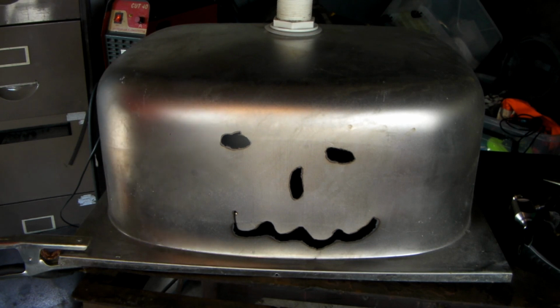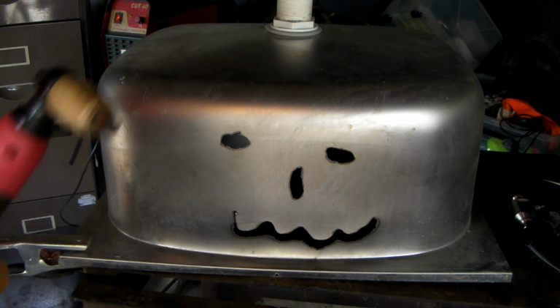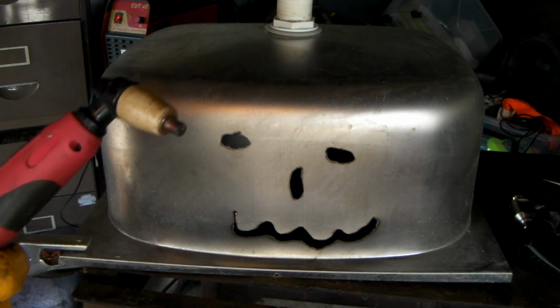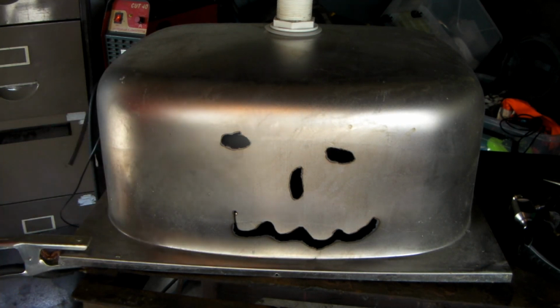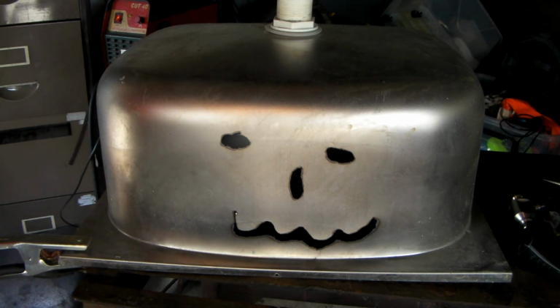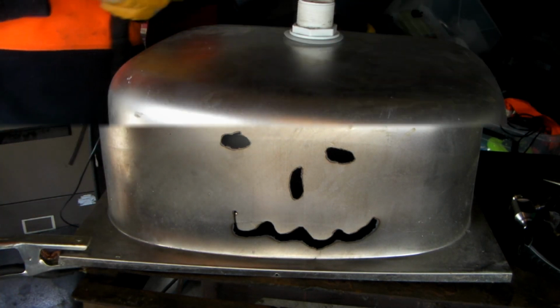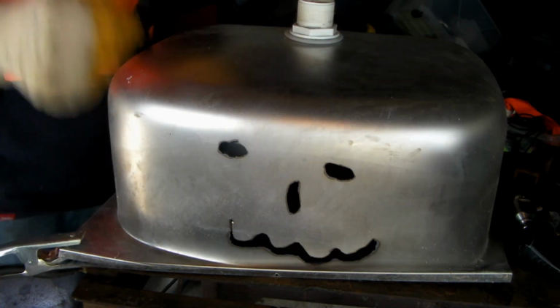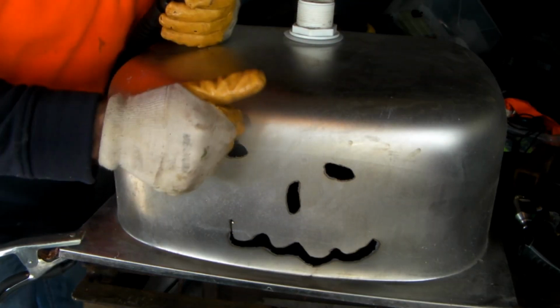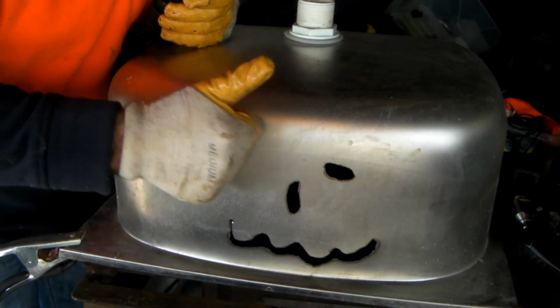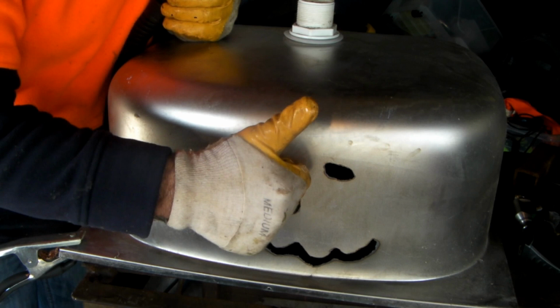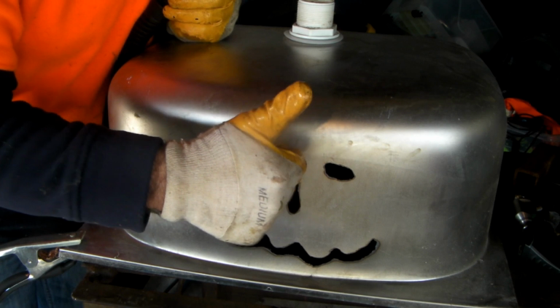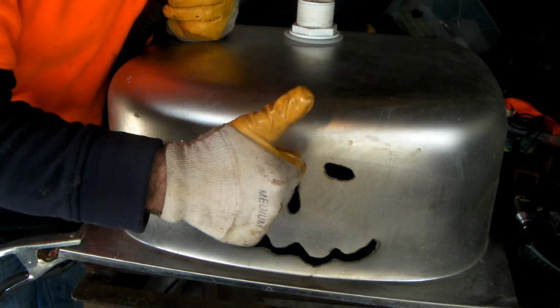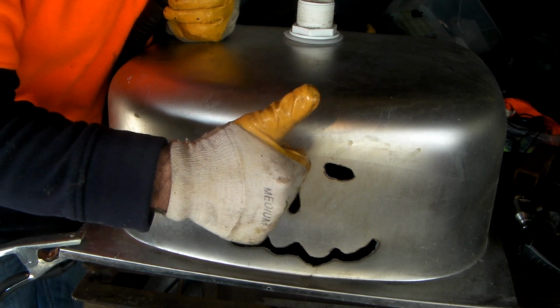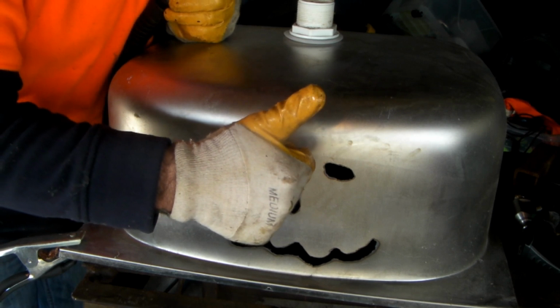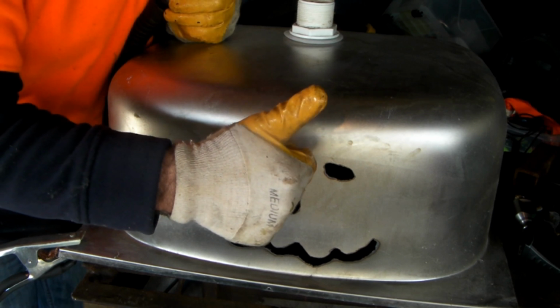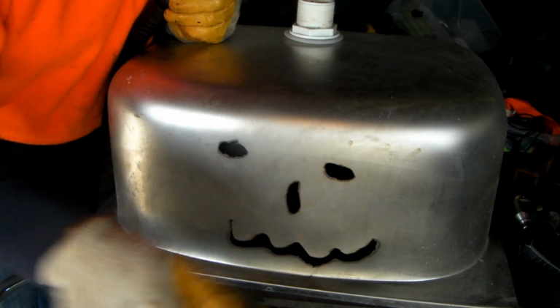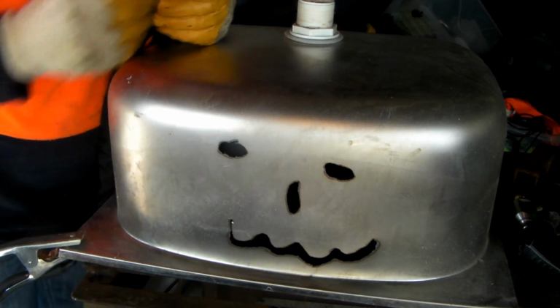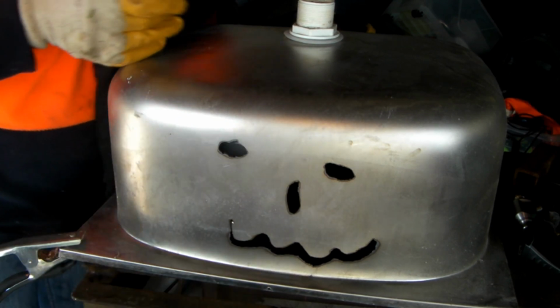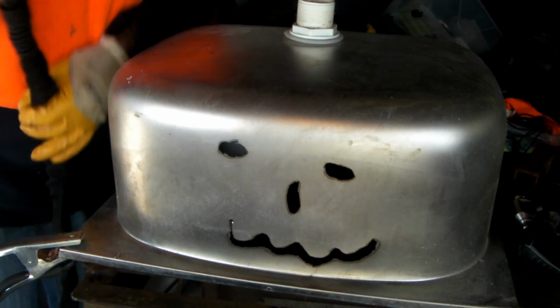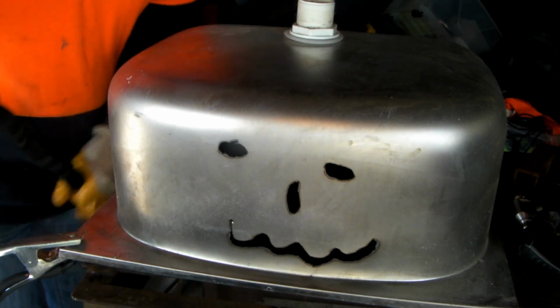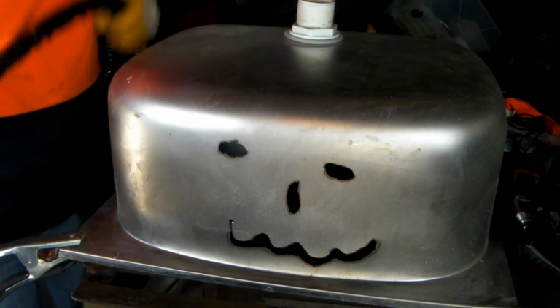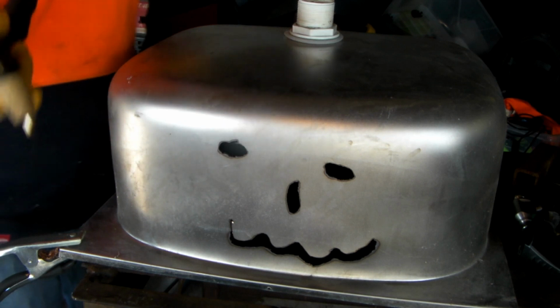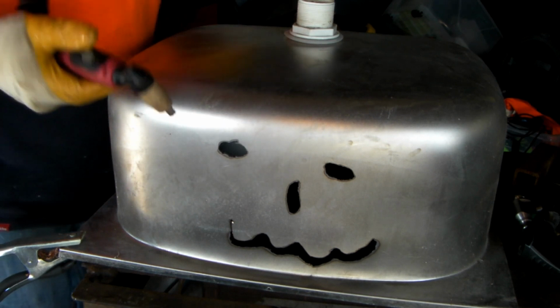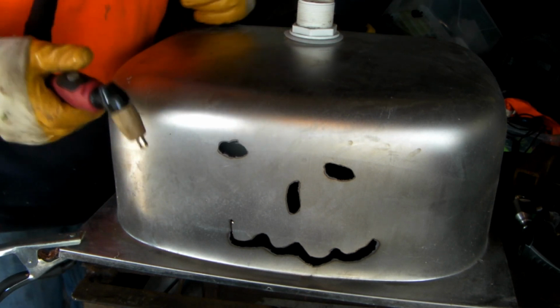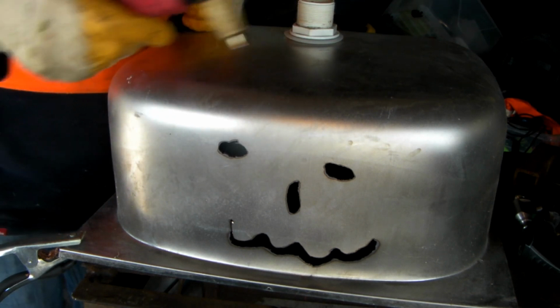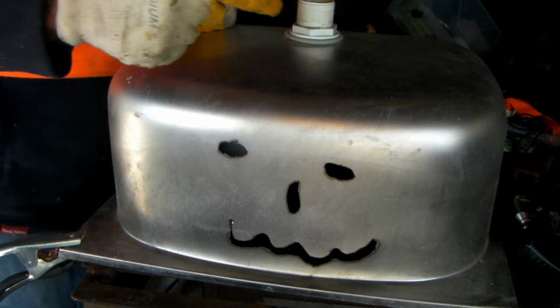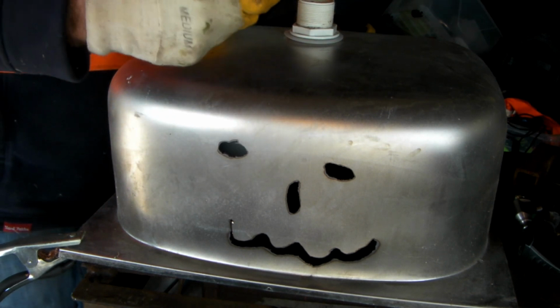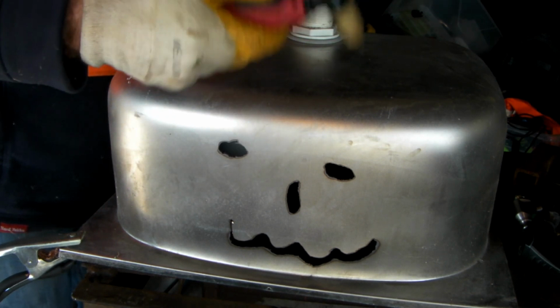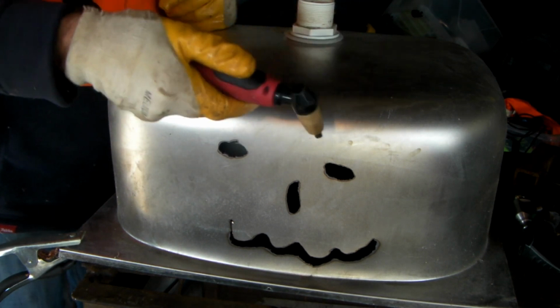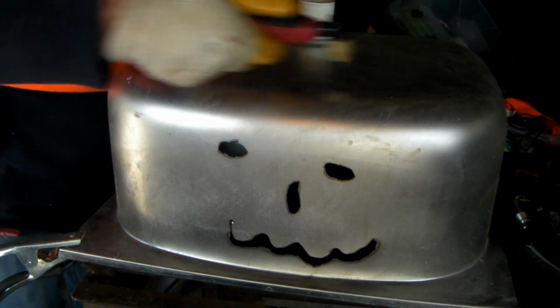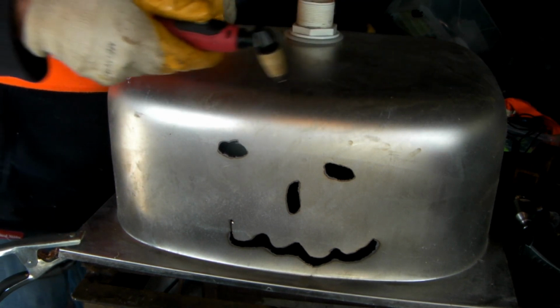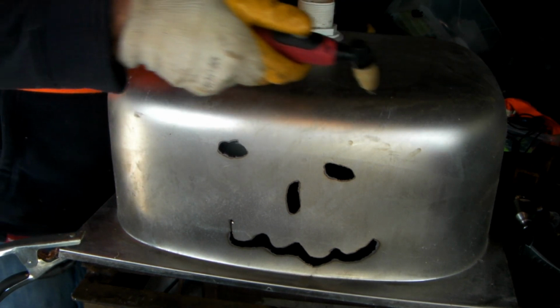What do you reckon guys? What do you reckon? Pretty cool isn't it? All joking aside guys, I'm going to cut a strip of stainless out of the top here and we'll see how it cuts.